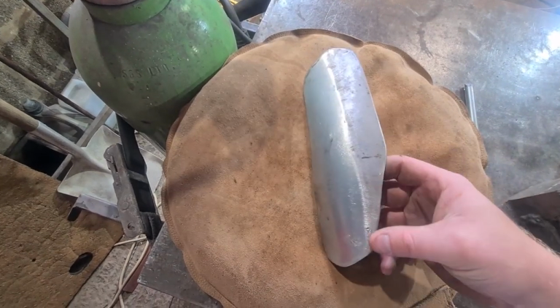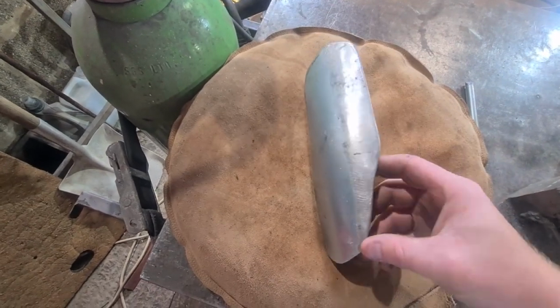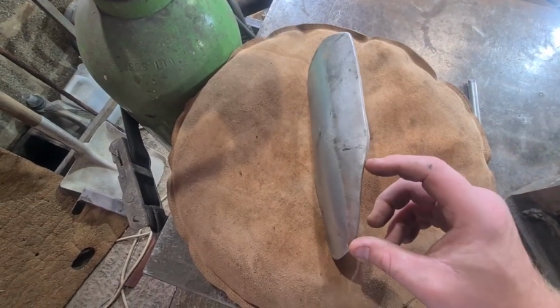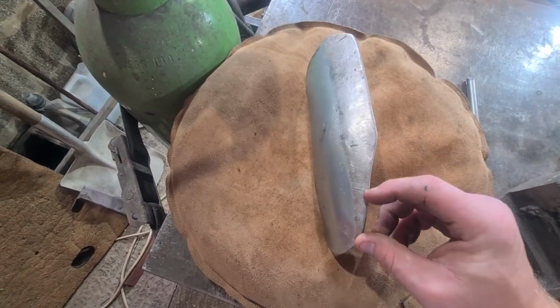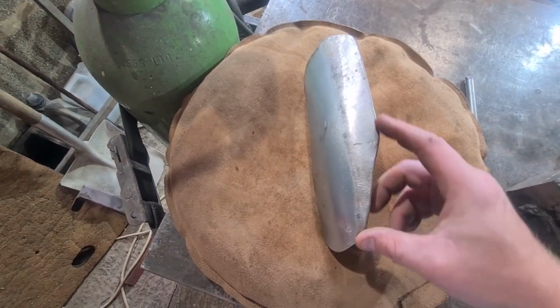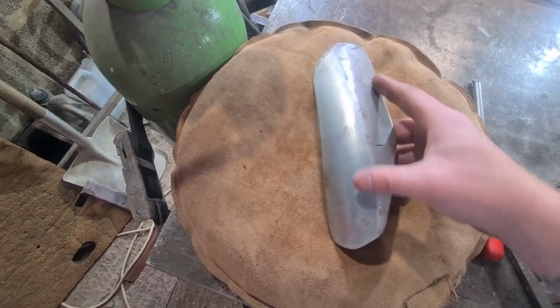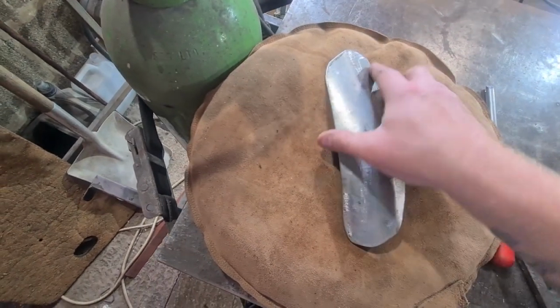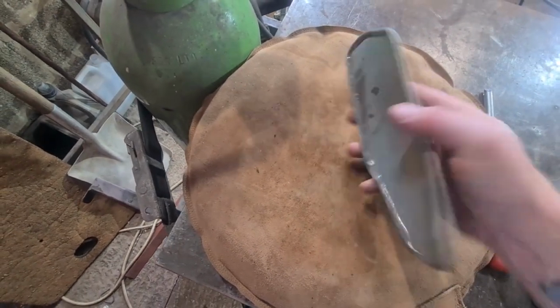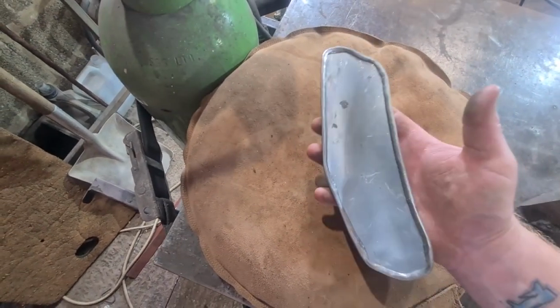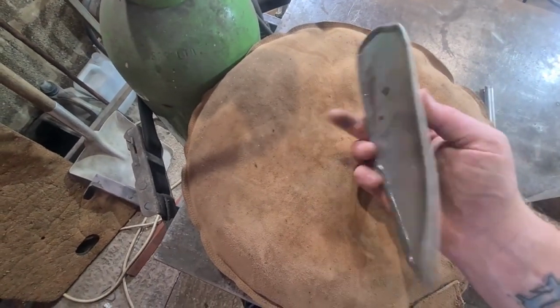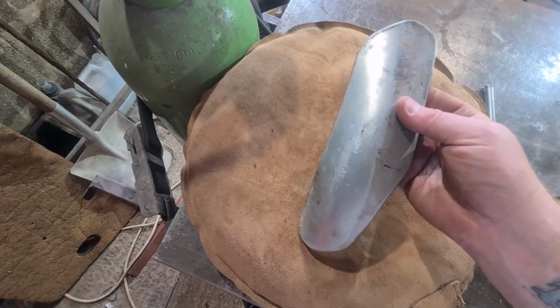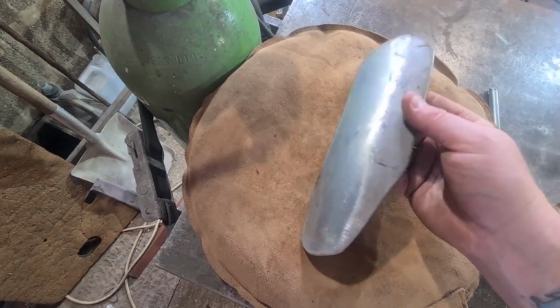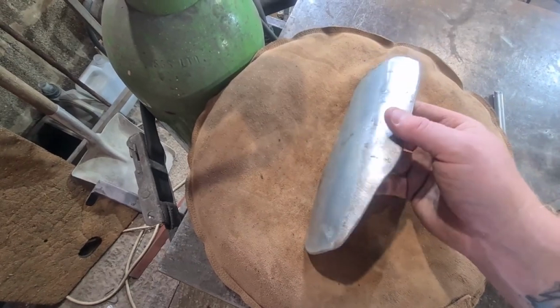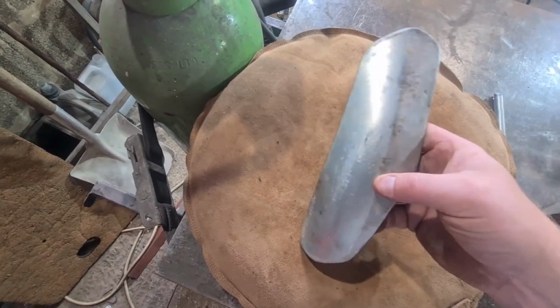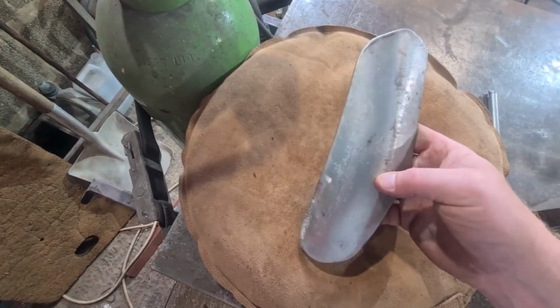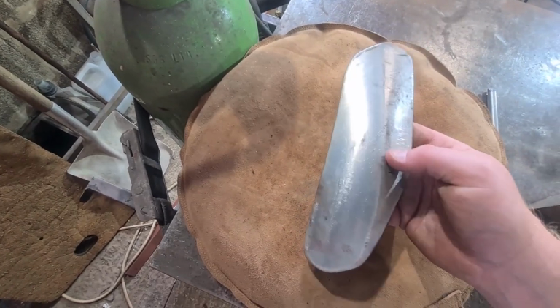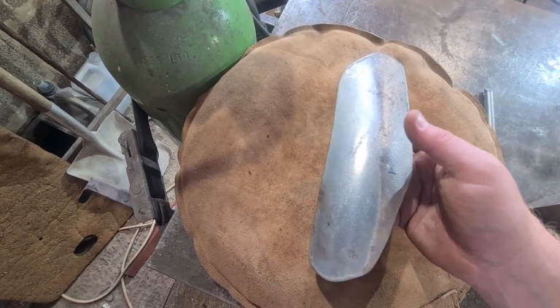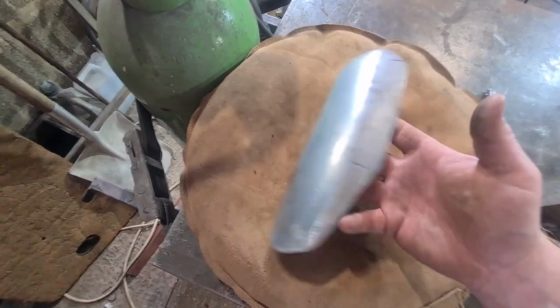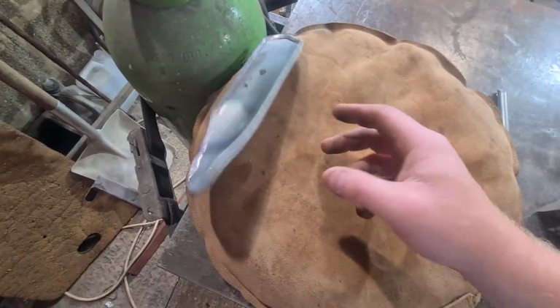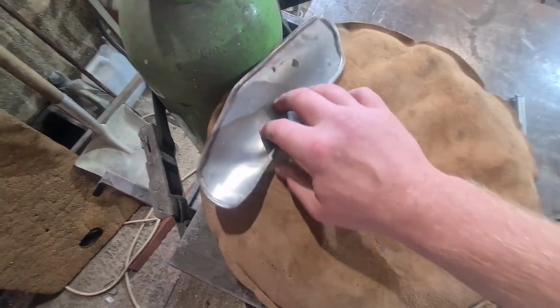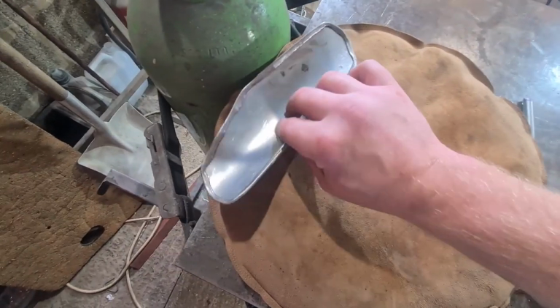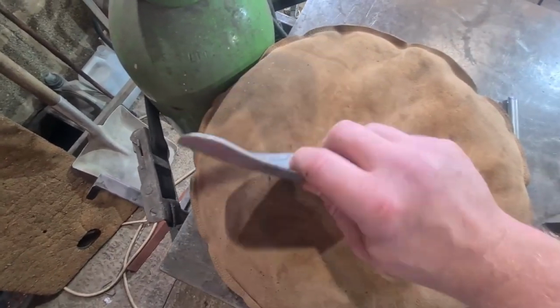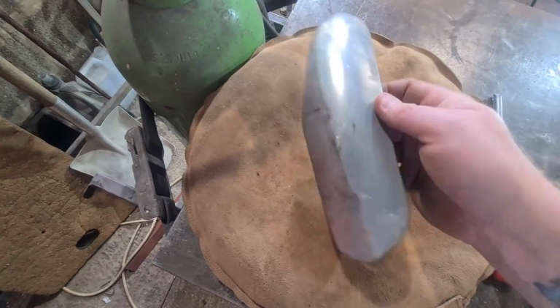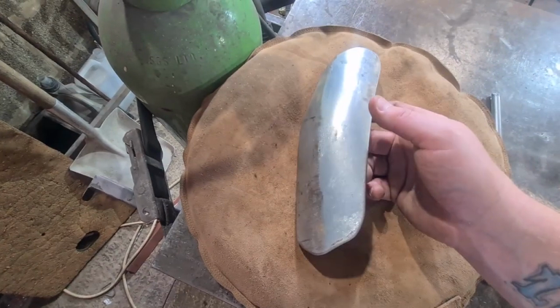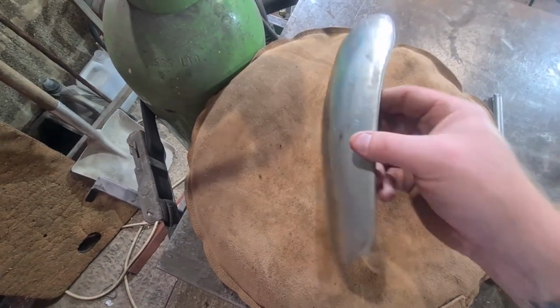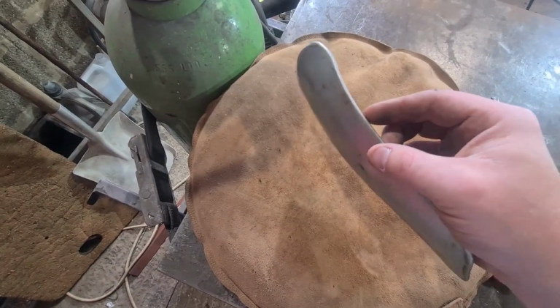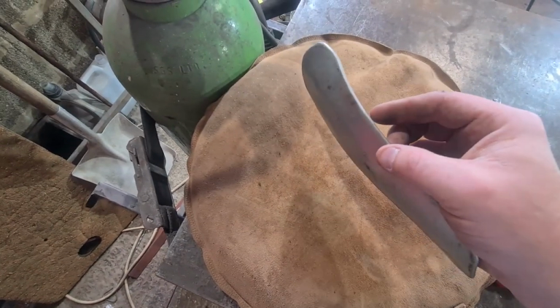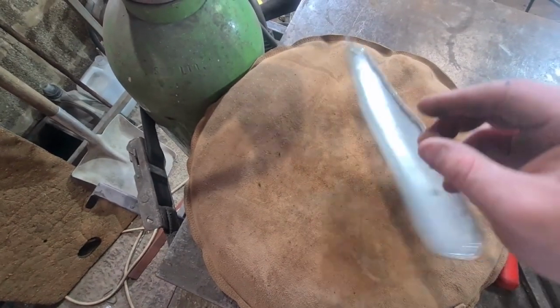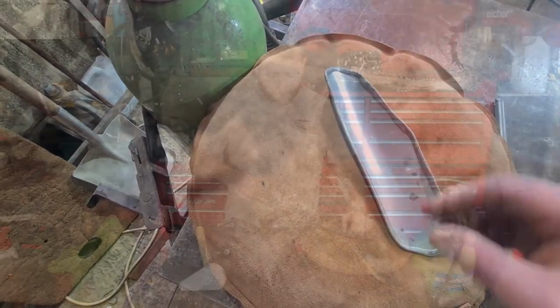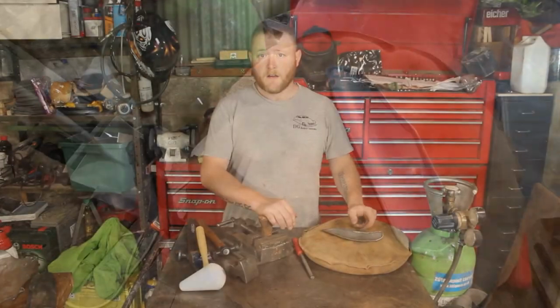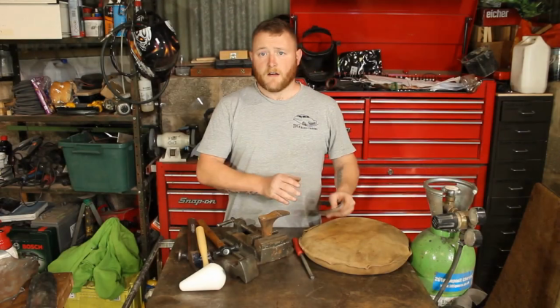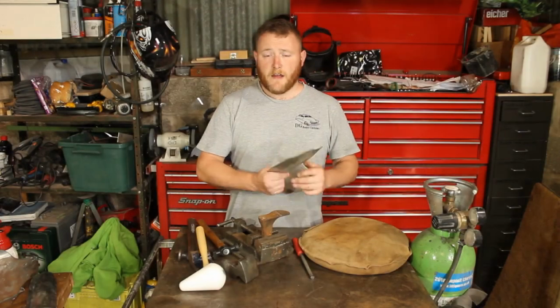This was just a test piece that I cut off - it was actually an off-cut from the arches, to be fair. I just thought I'd show you on this piece. So that's it.